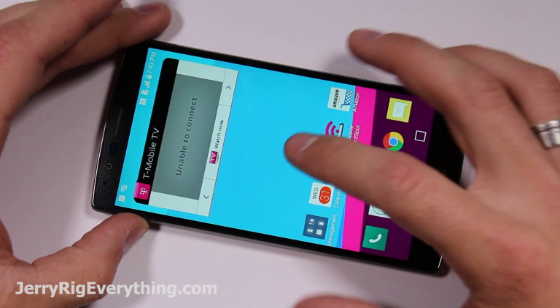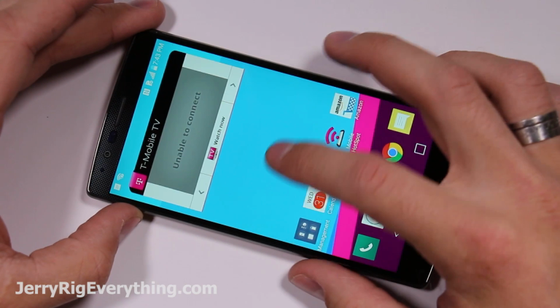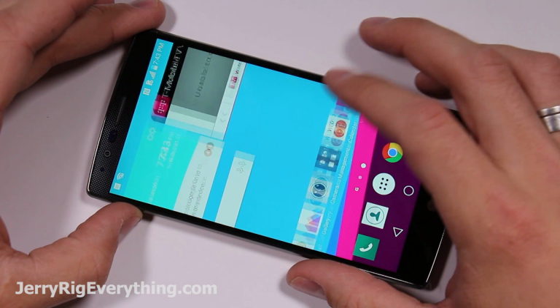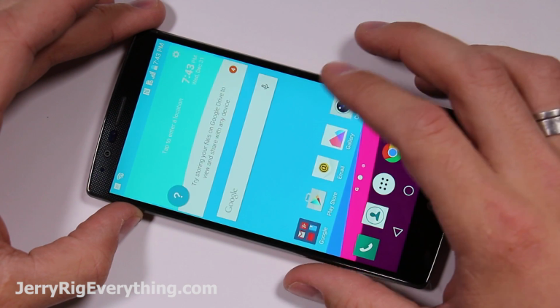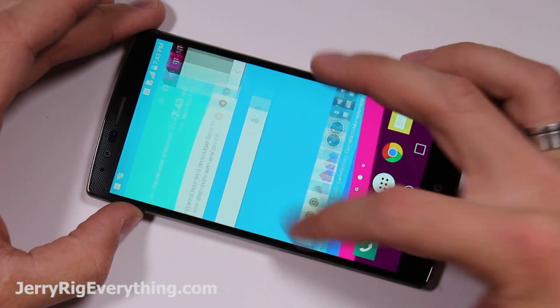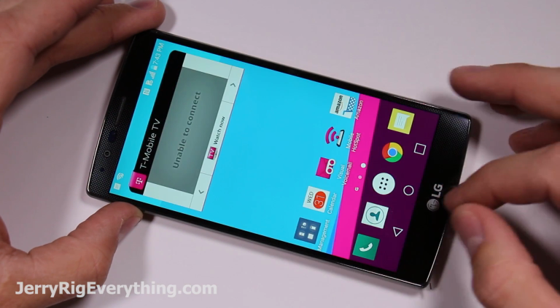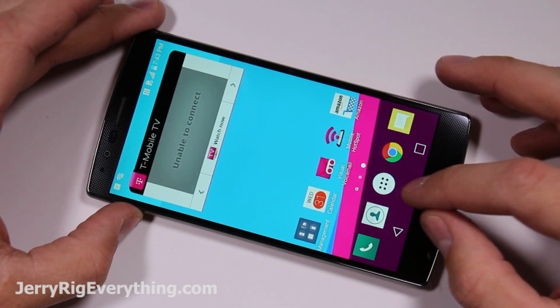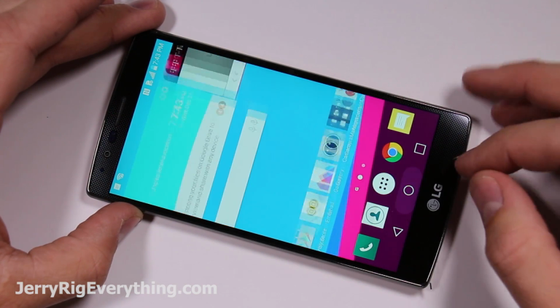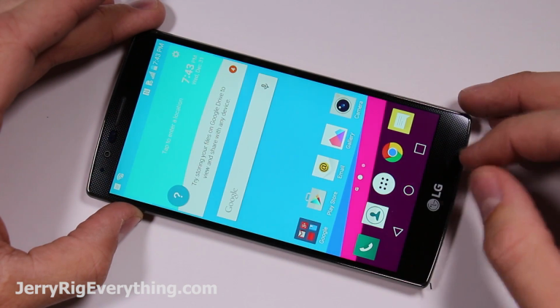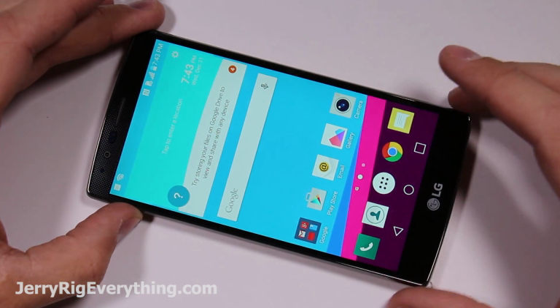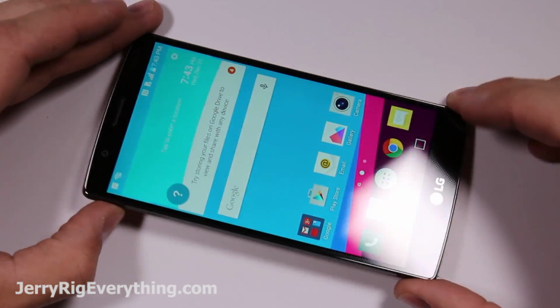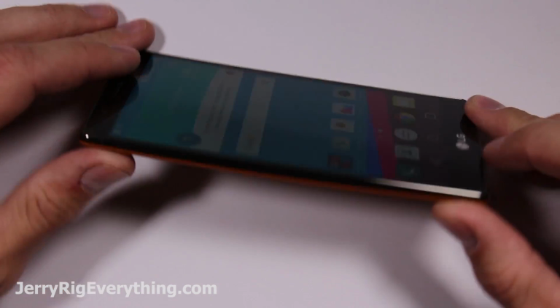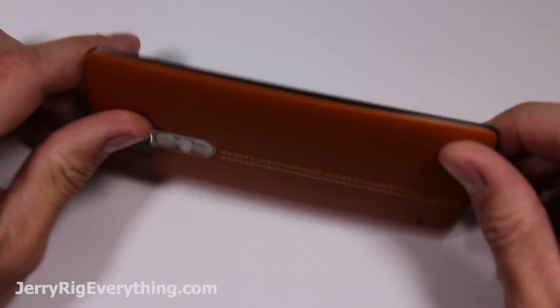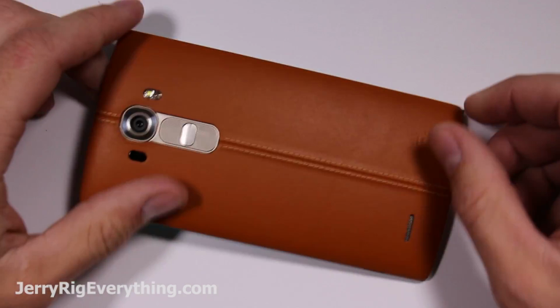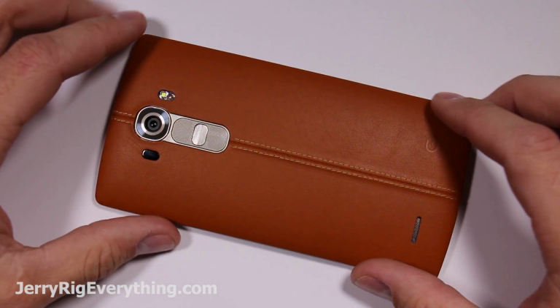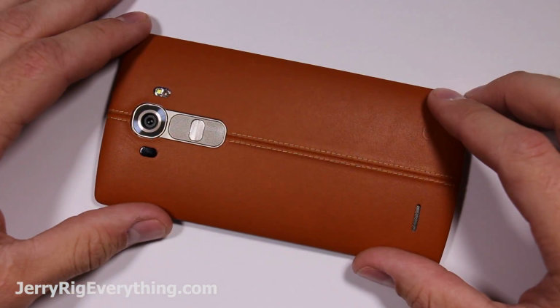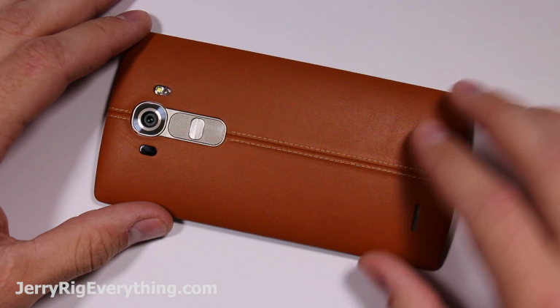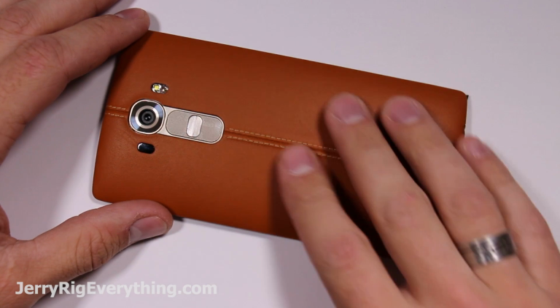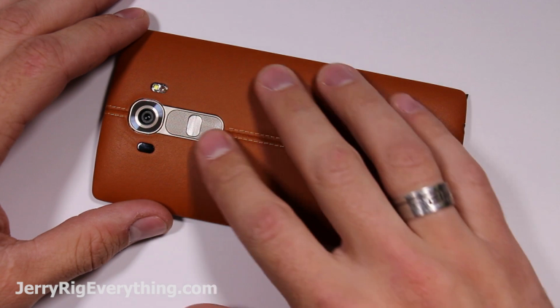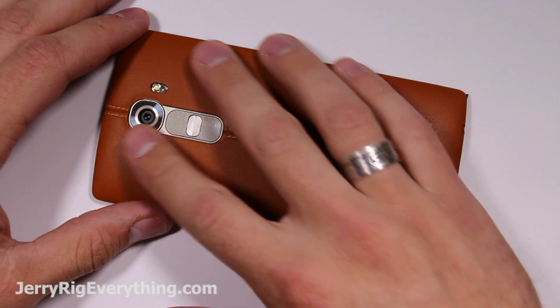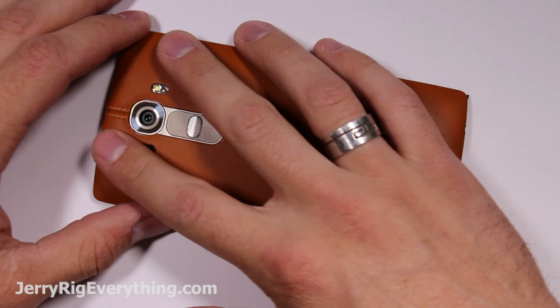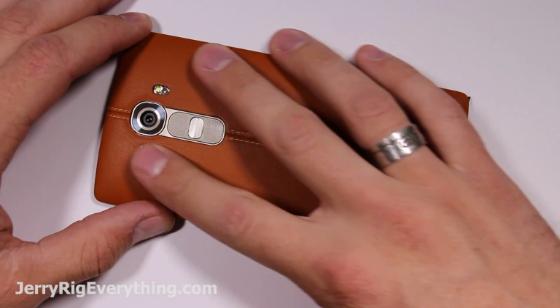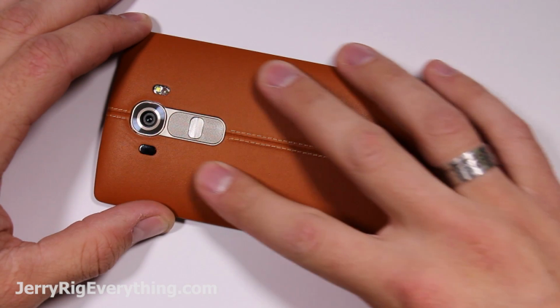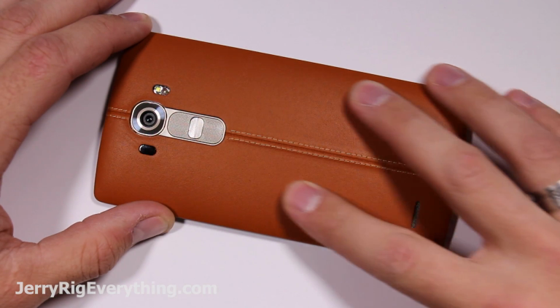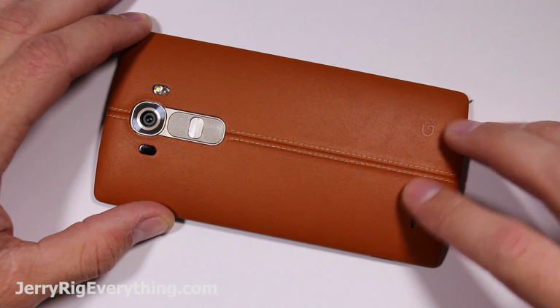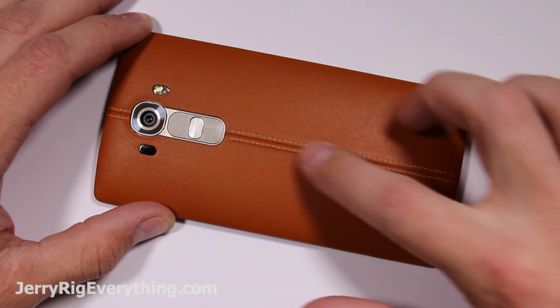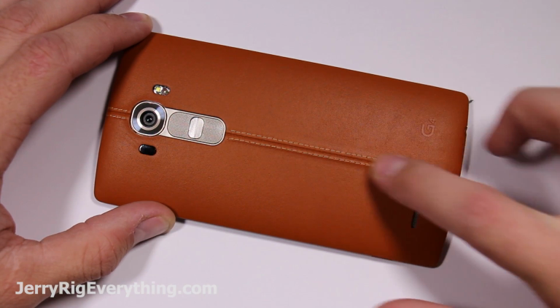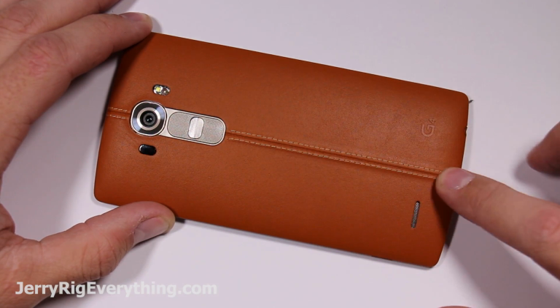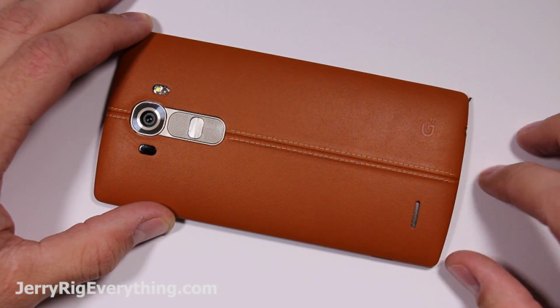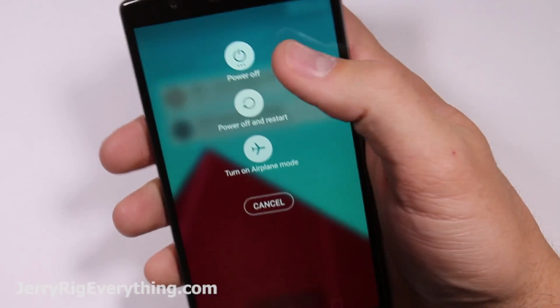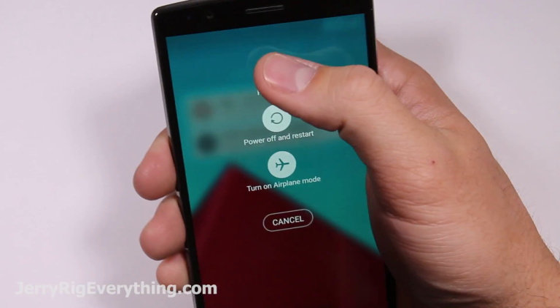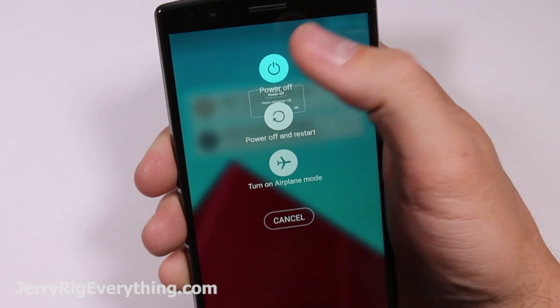In this video I'm going to show you how to take apart and fix a couple things on the LG G4, one of LG's newest smartphones coming out in 2015. This one has the leather back with the center stitching.